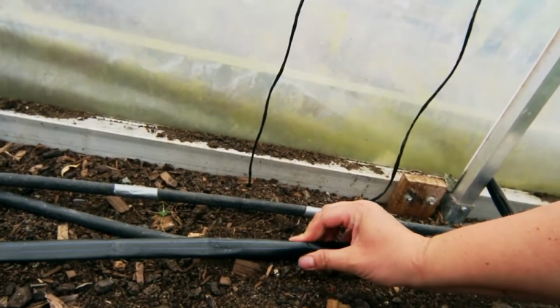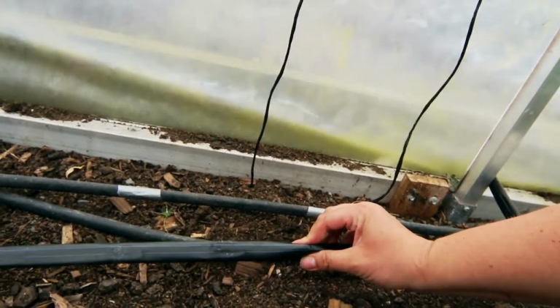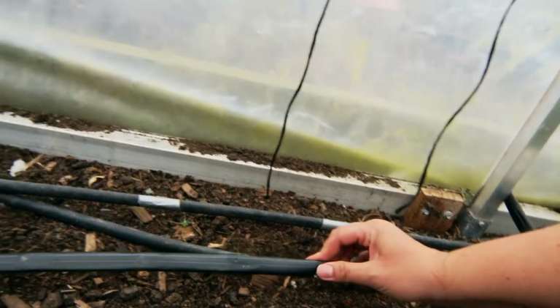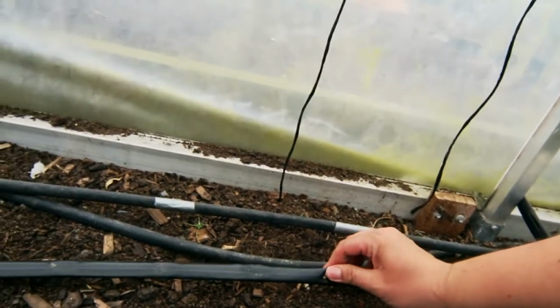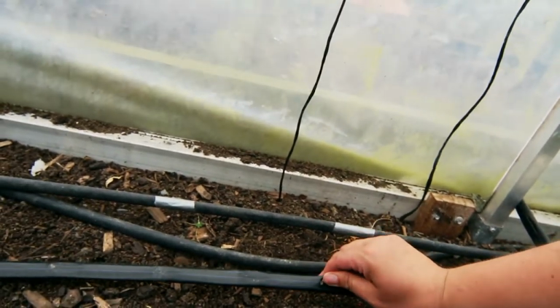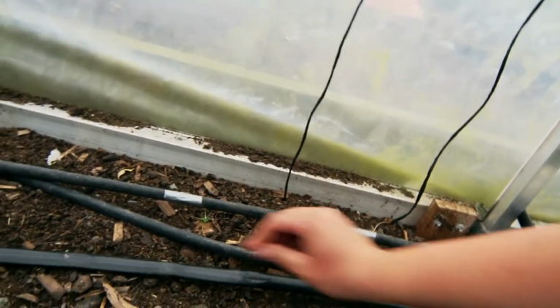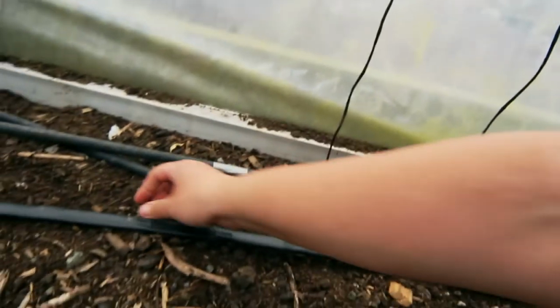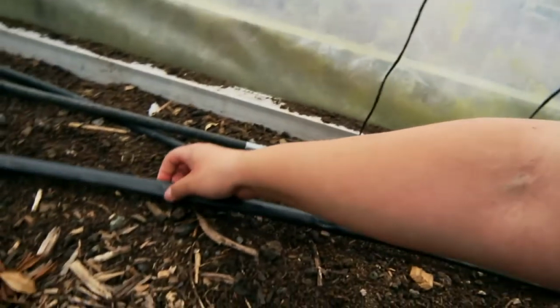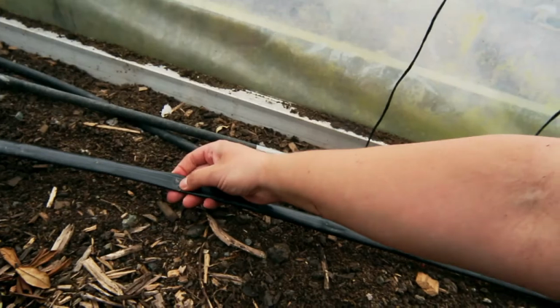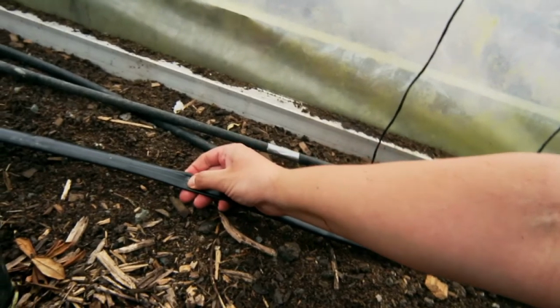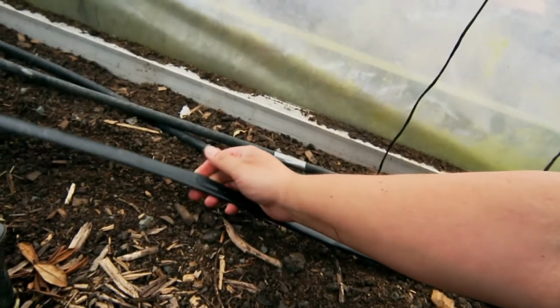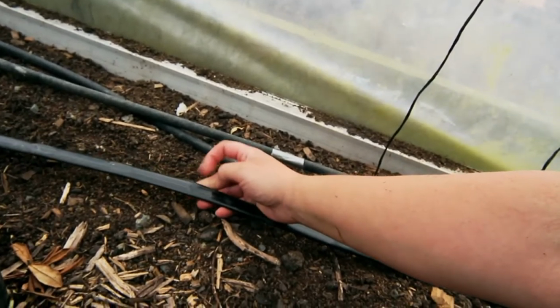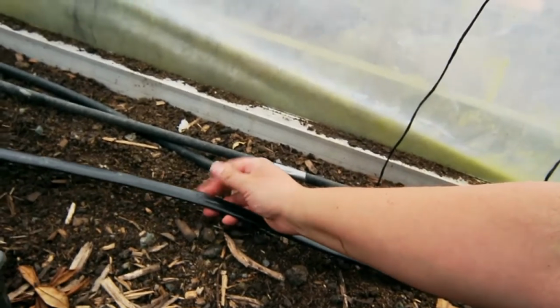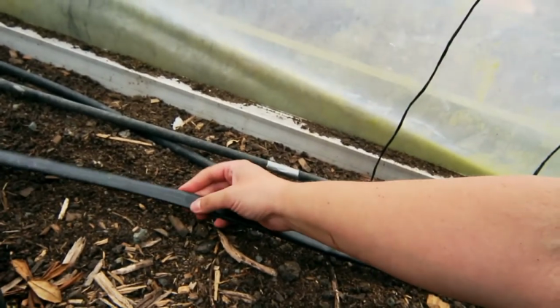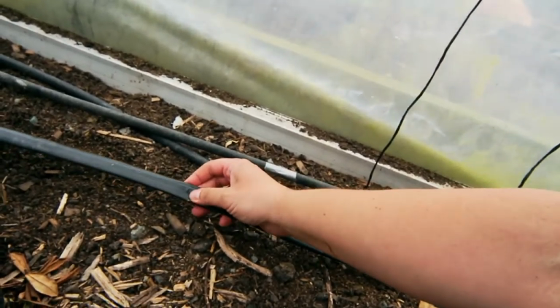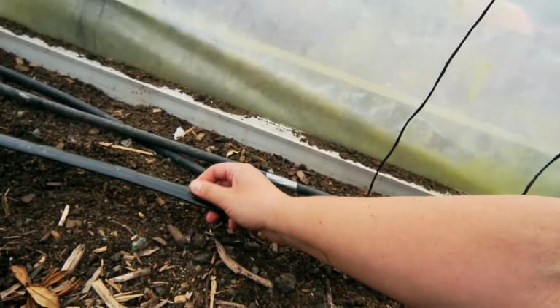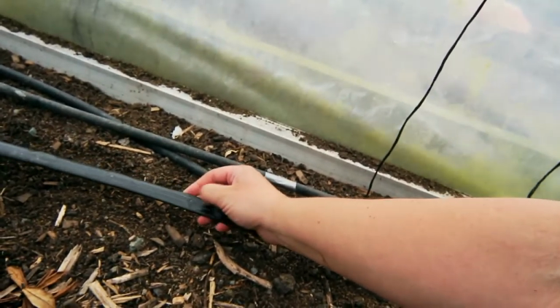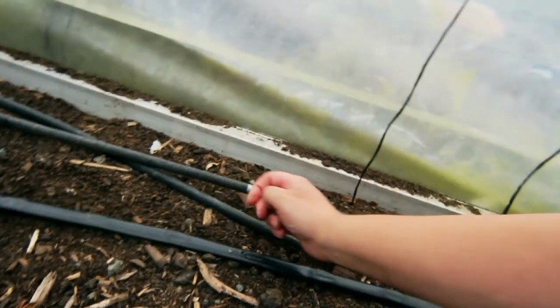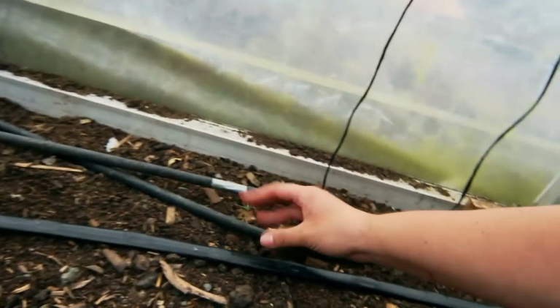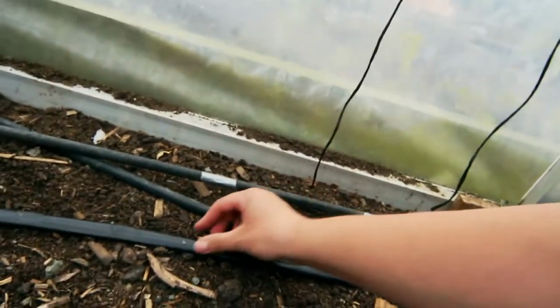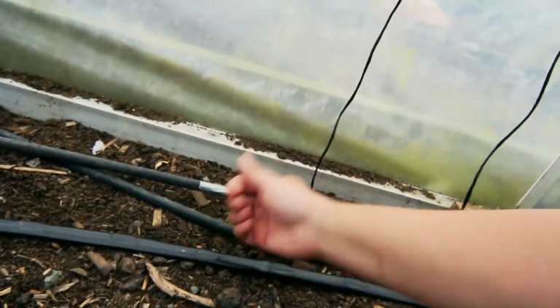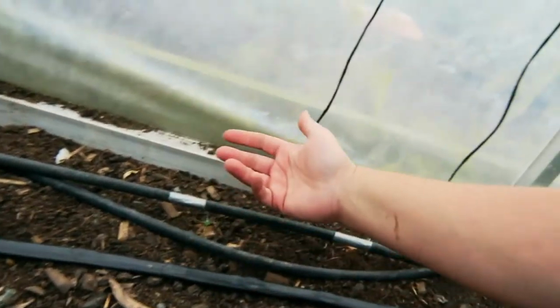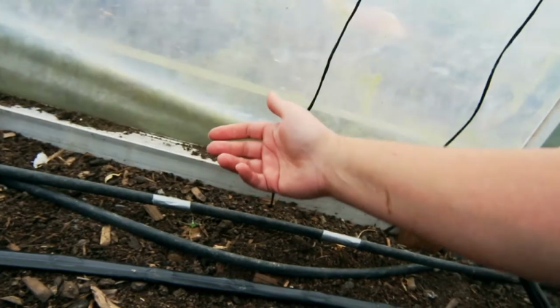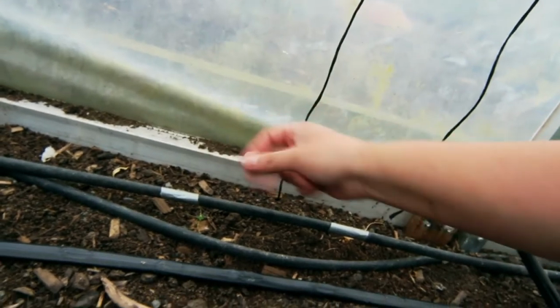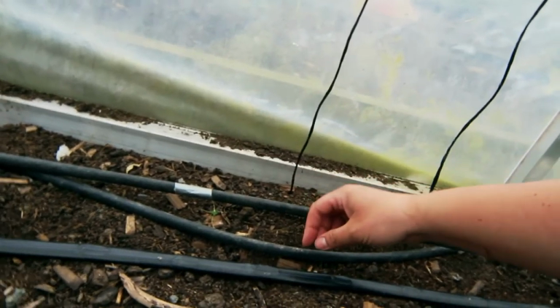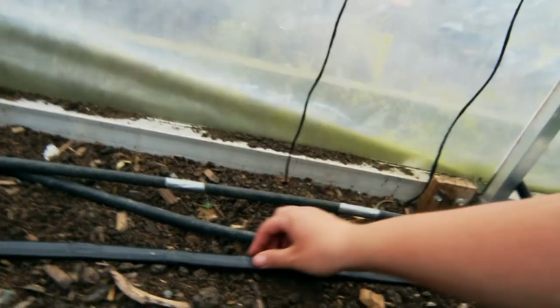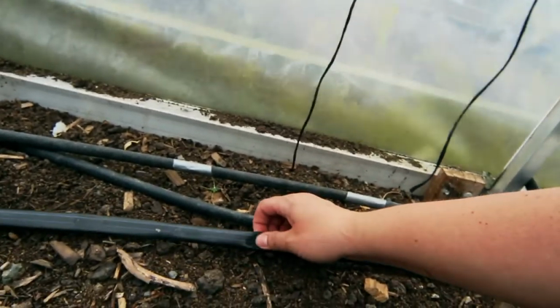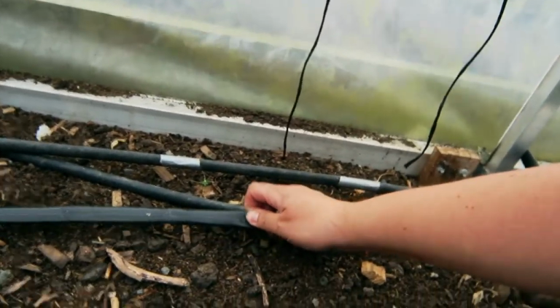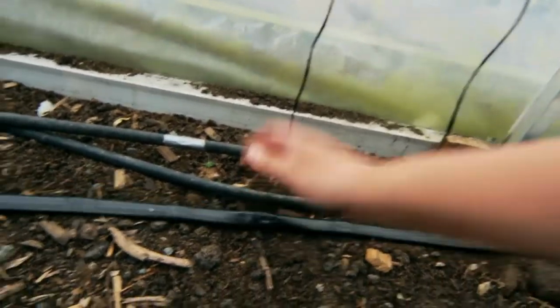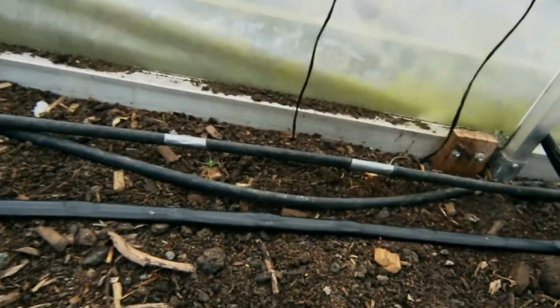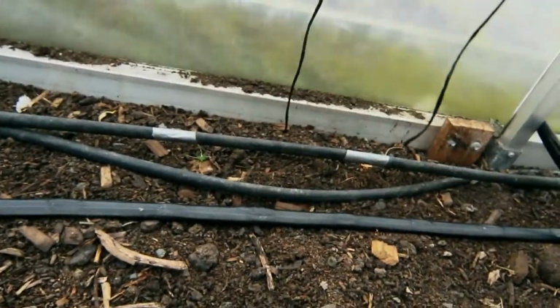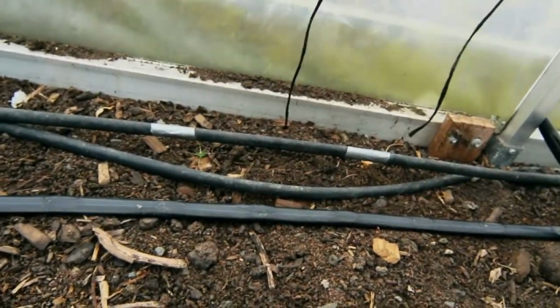If you've got any tips on how I can filter those out, feel free to drop it in the comments — I would love some ideas, because it's just those tiny little fibers from the washing machine that are blocking the holes up.